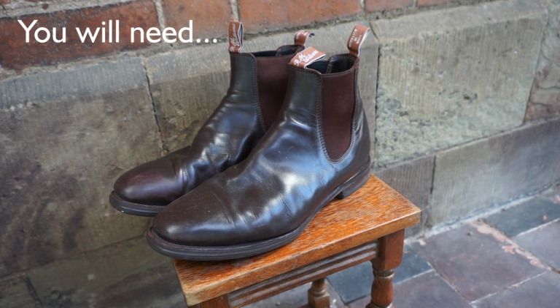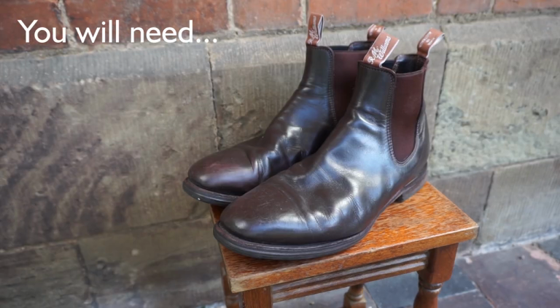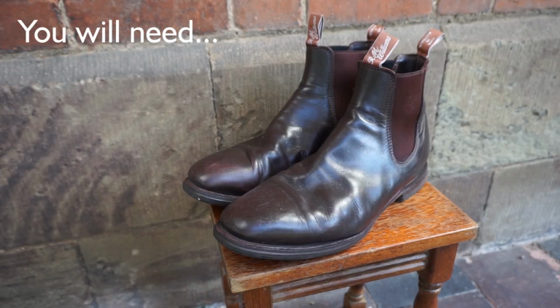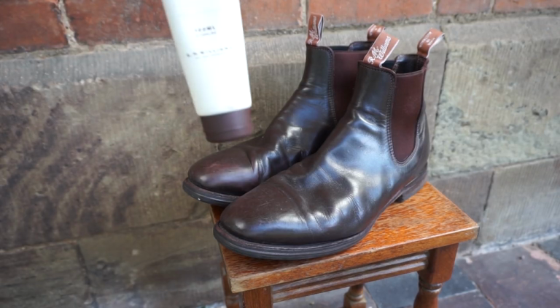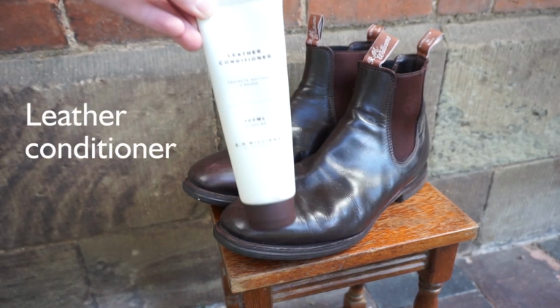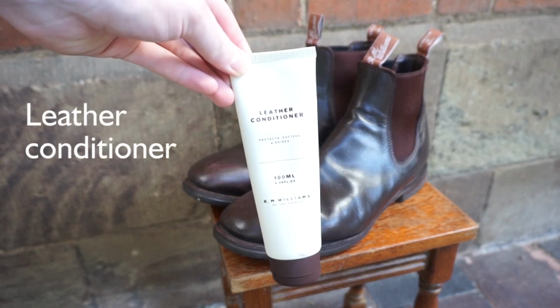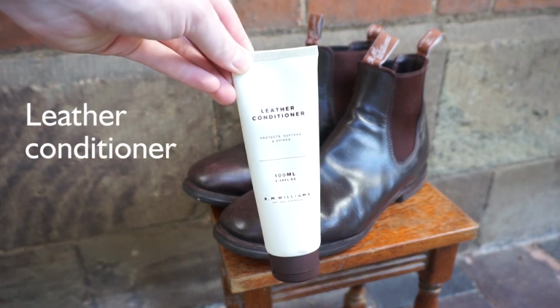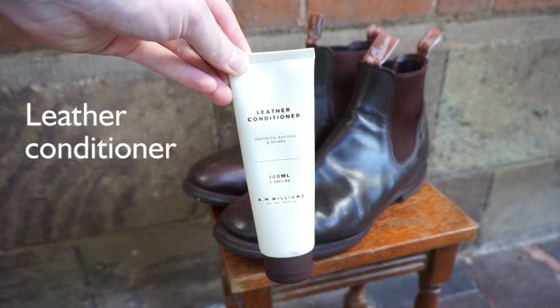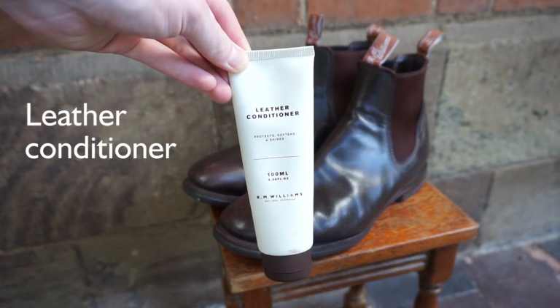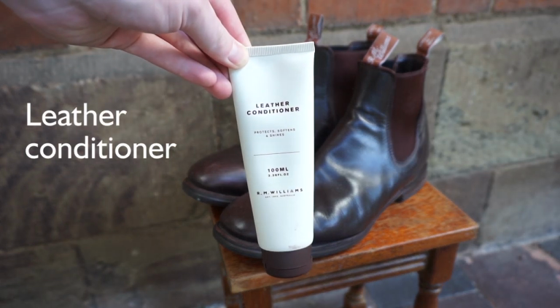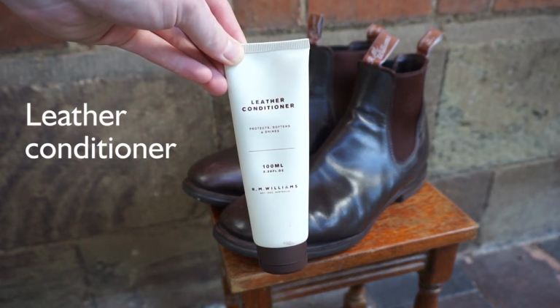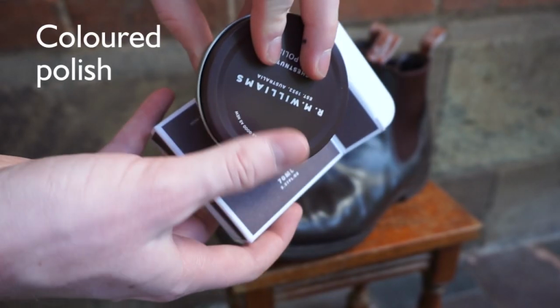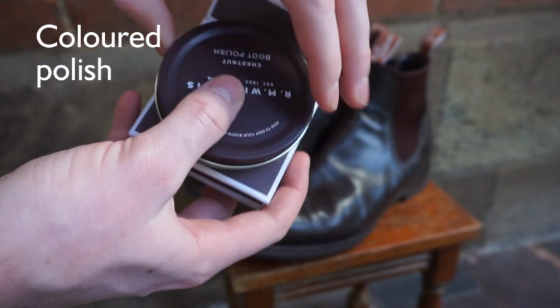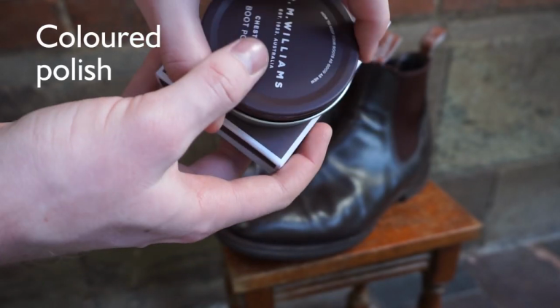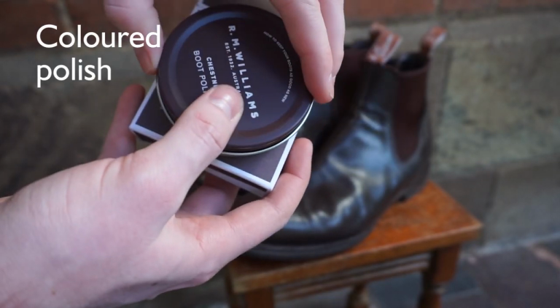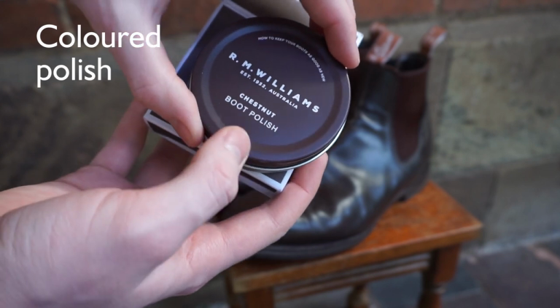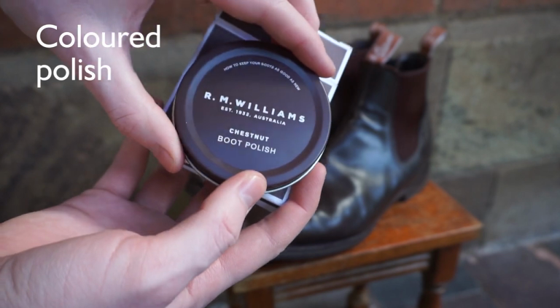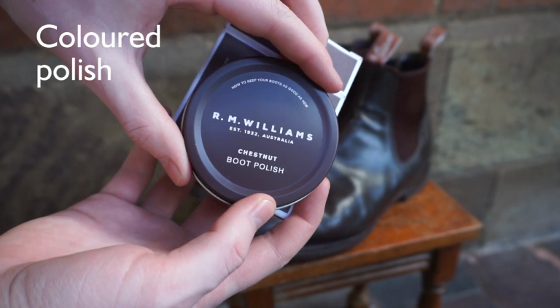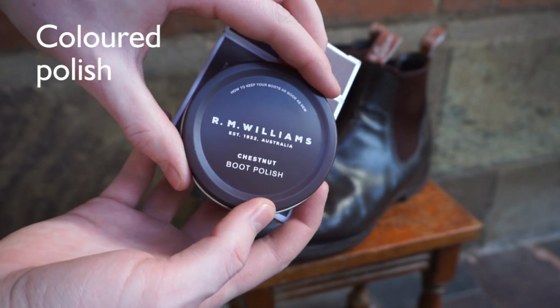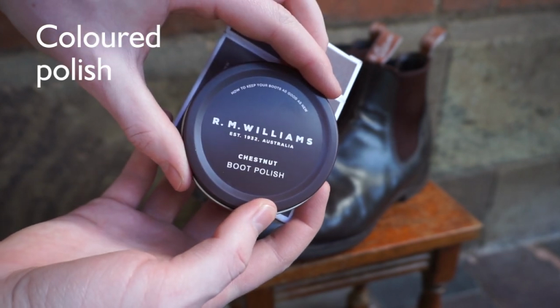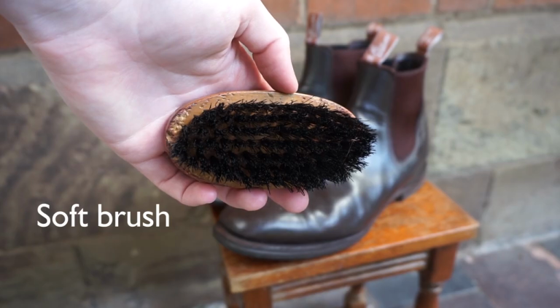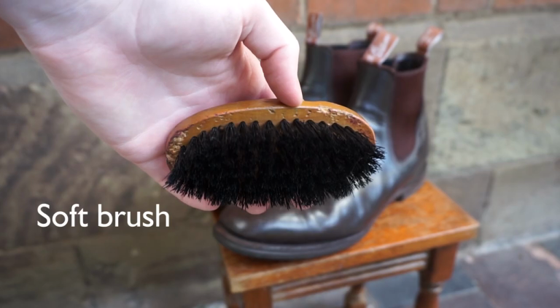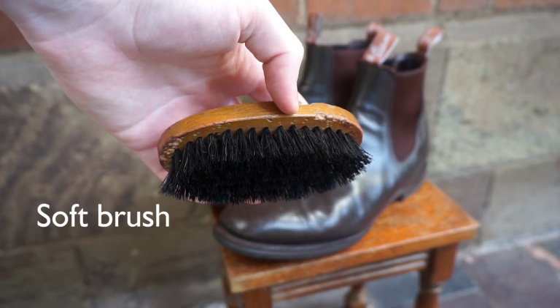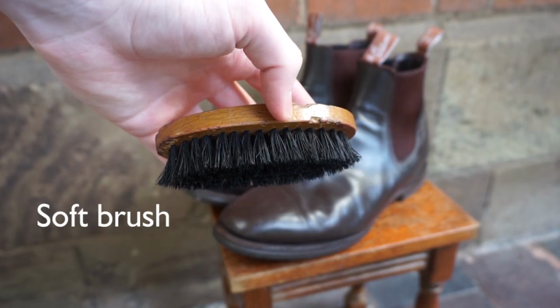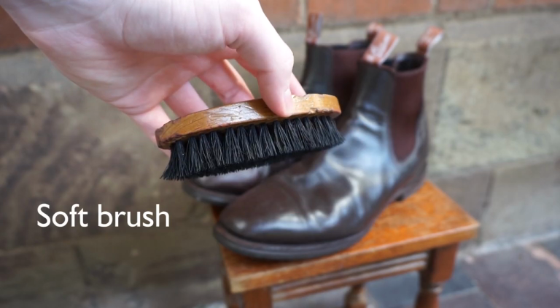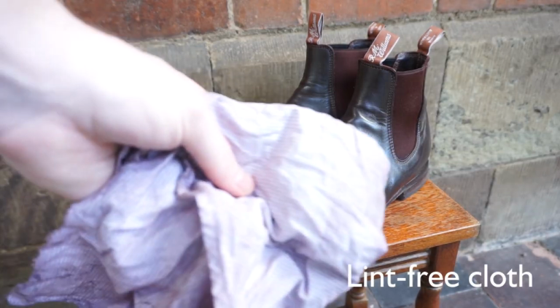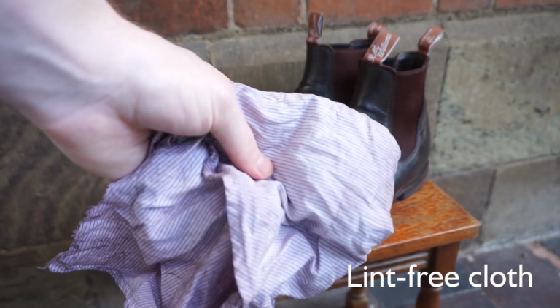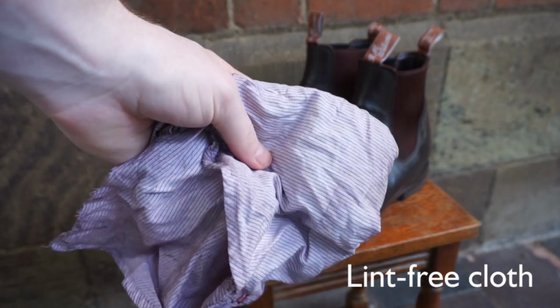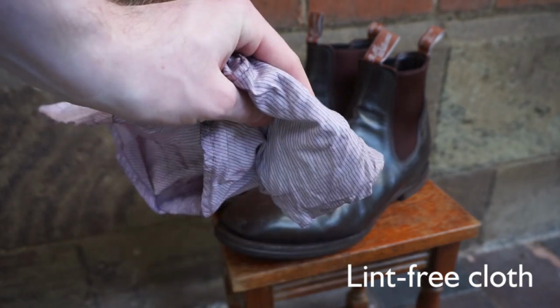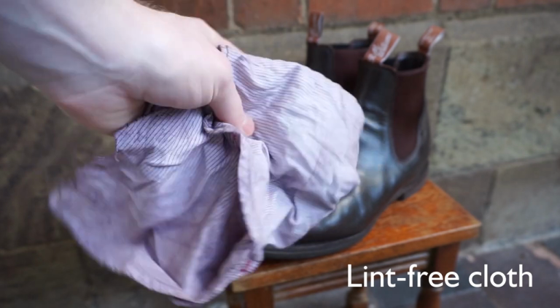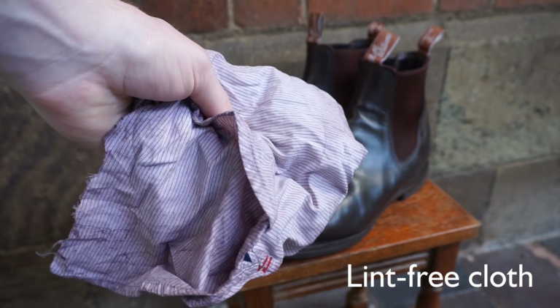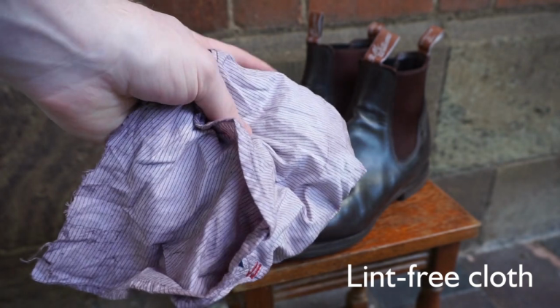First, you'll need RM Williams Leather Conditioner, RM Williams Polish — make sure you get the right colour — a soft brush, and a lint-free cloth. We're using part of an old shirt.